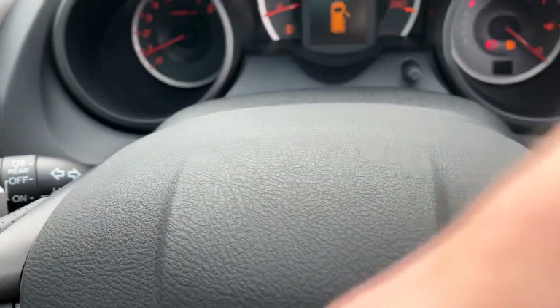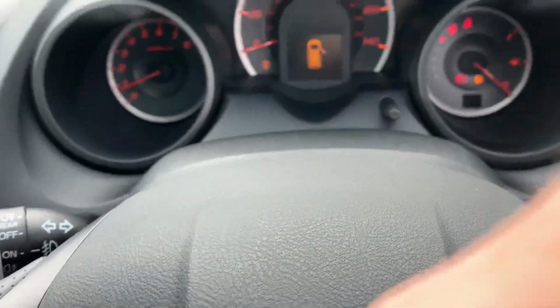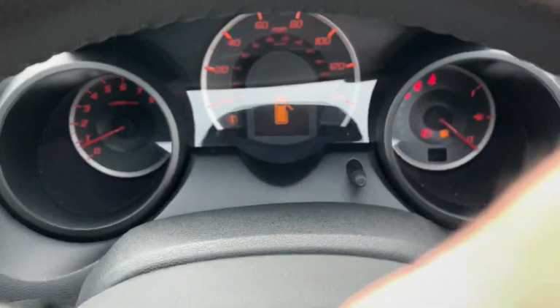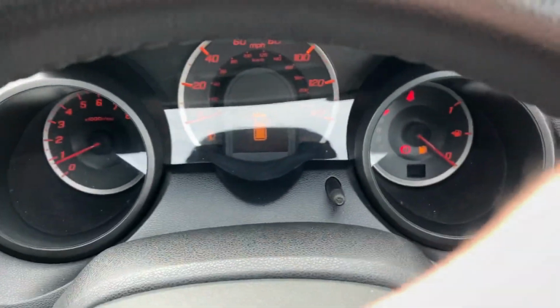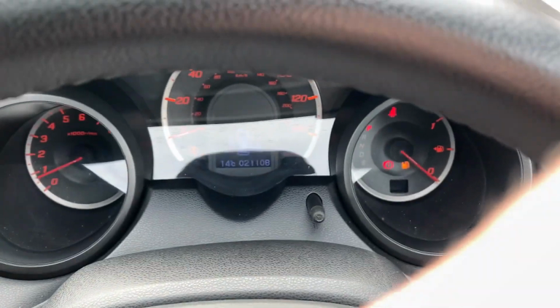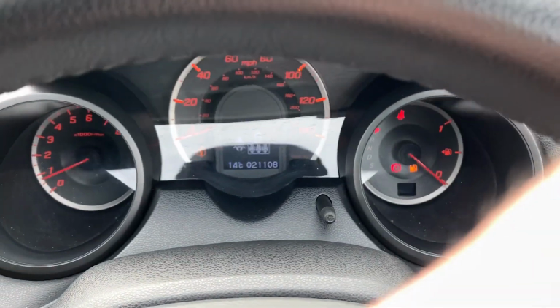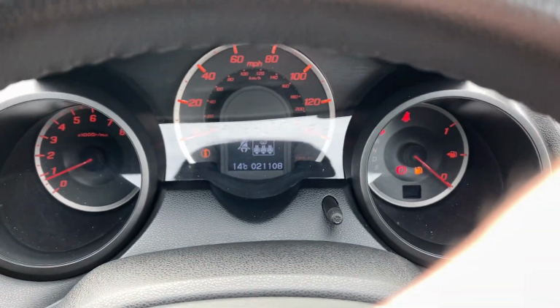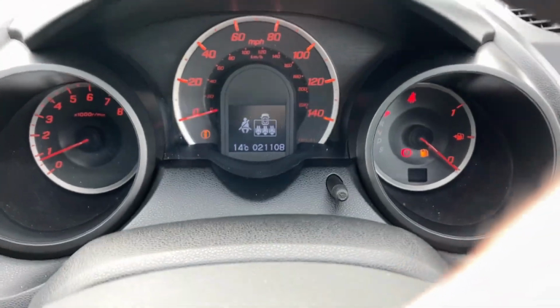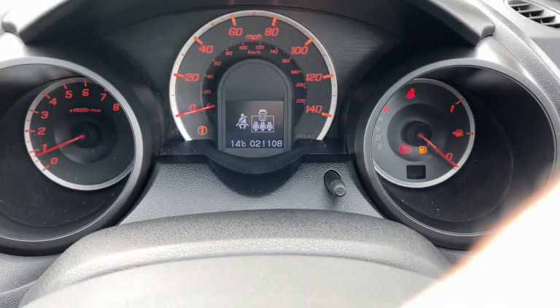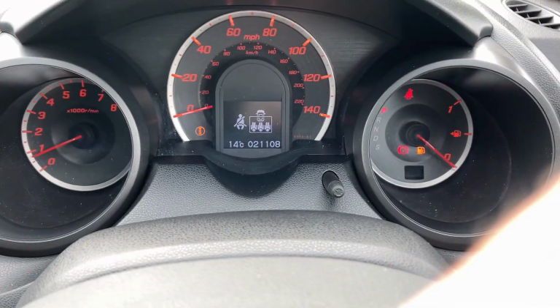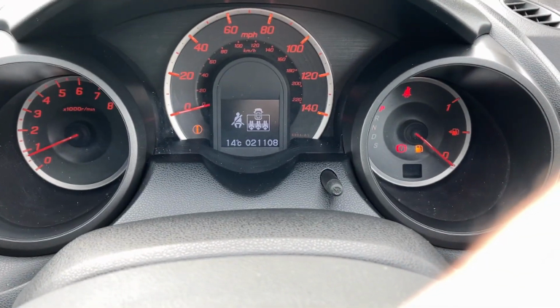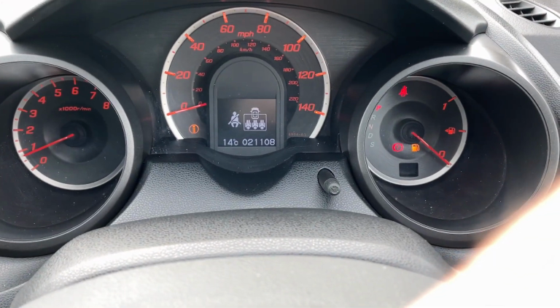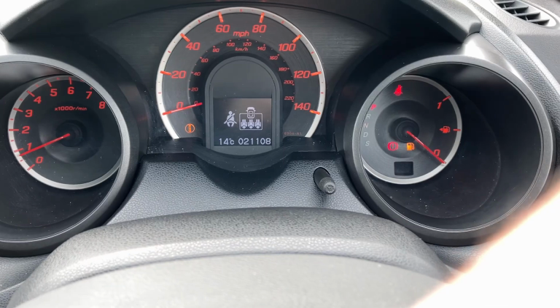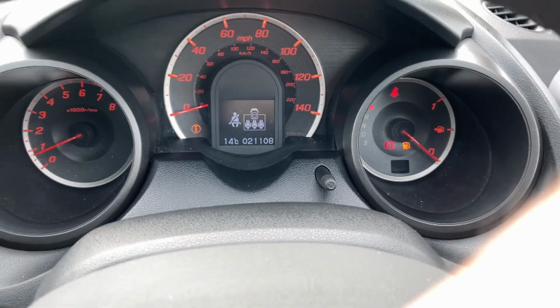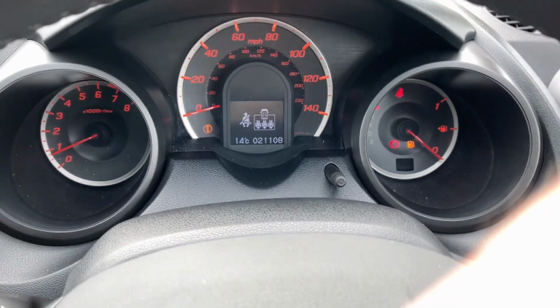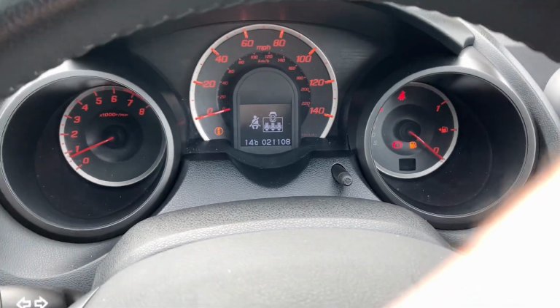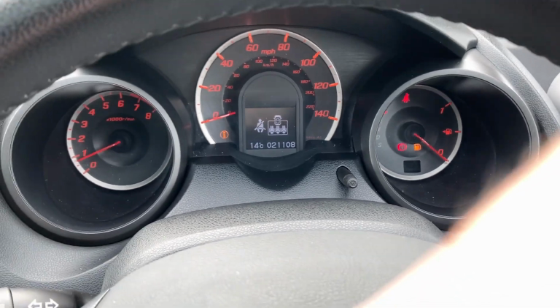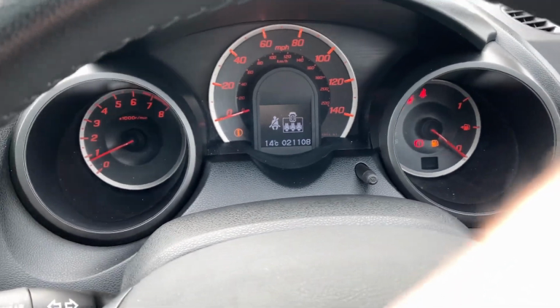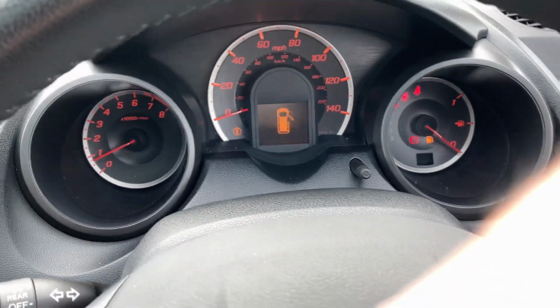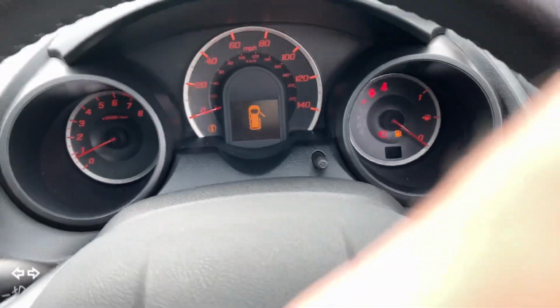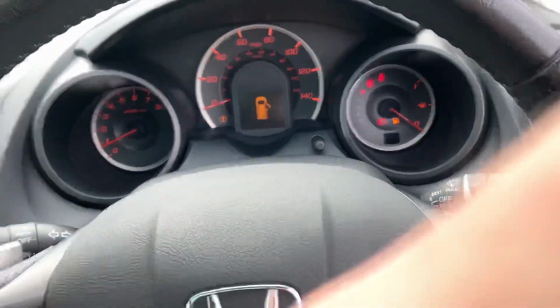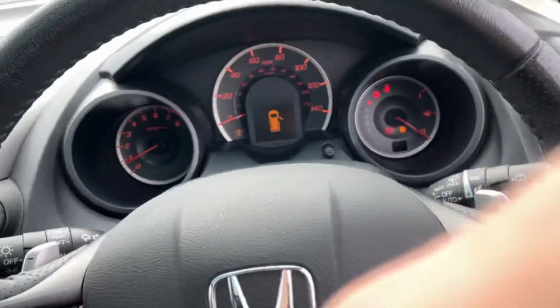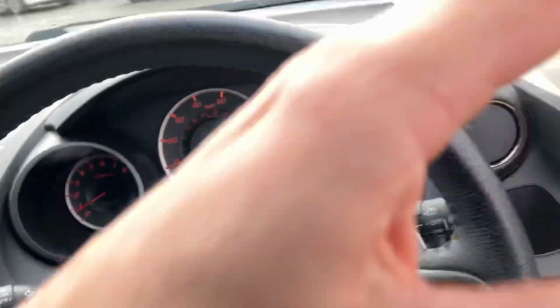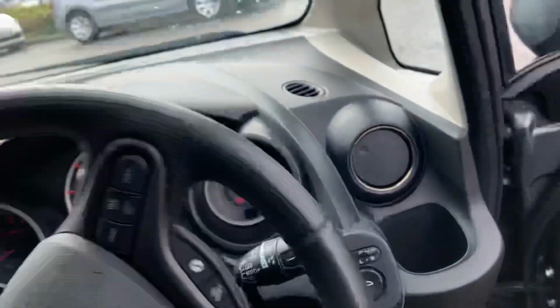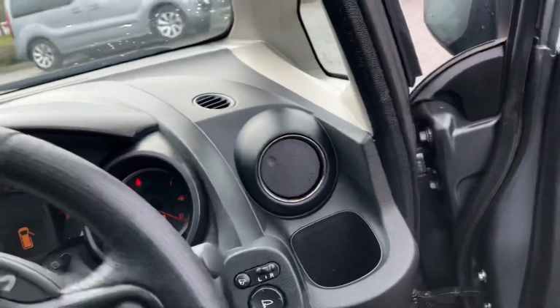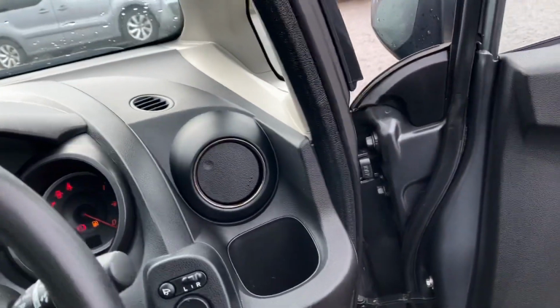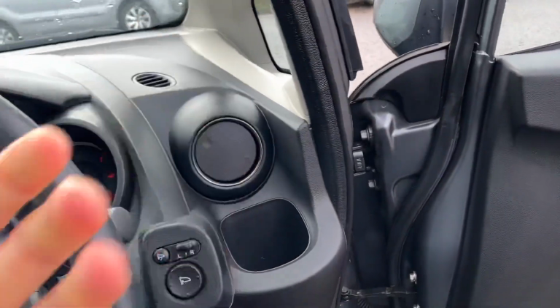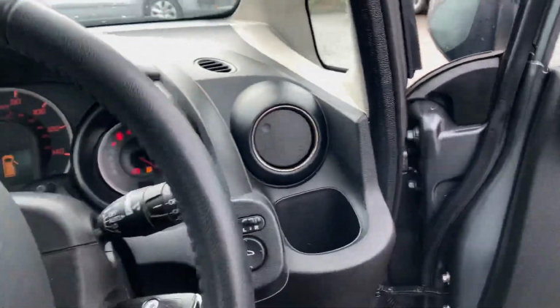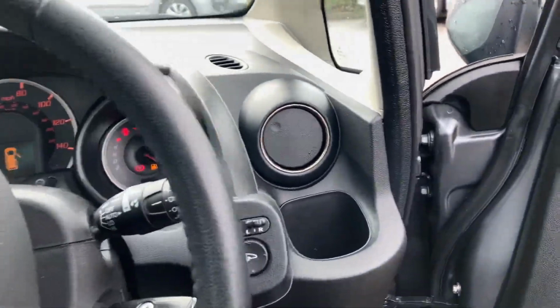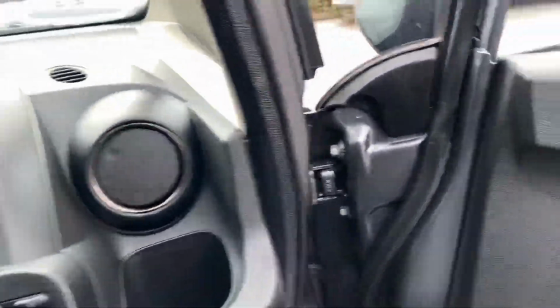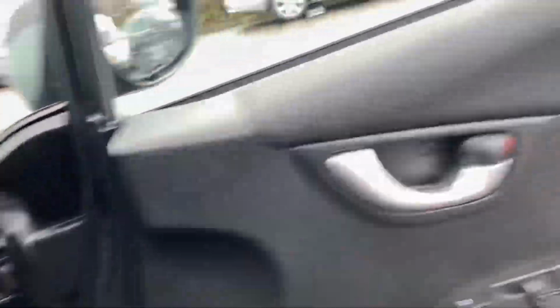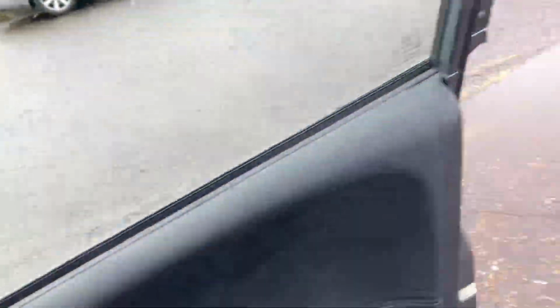The car itself has only covered 21,108 miles, which is fantastically low for a car registered in 2013.